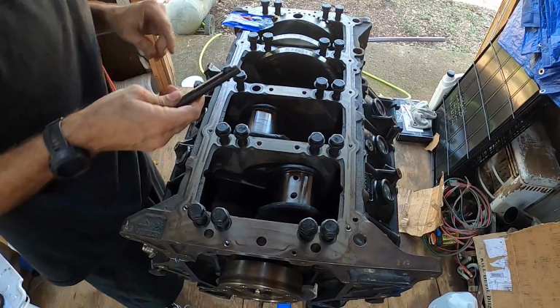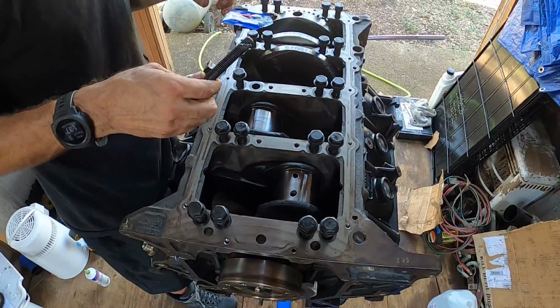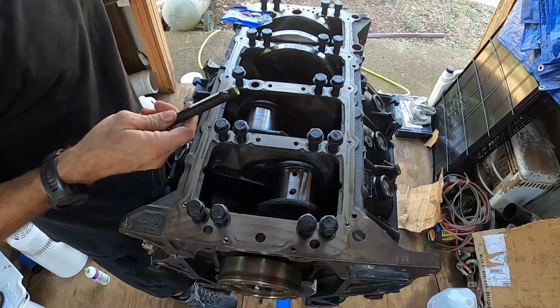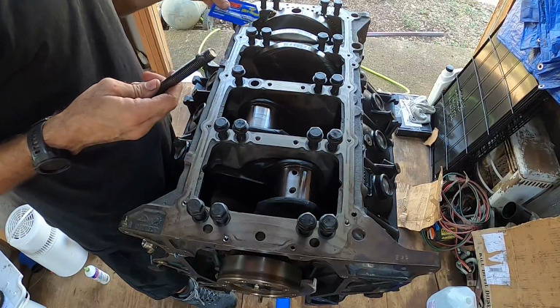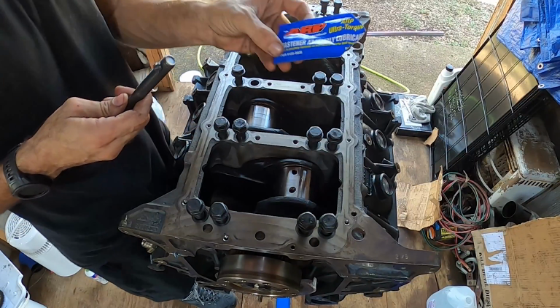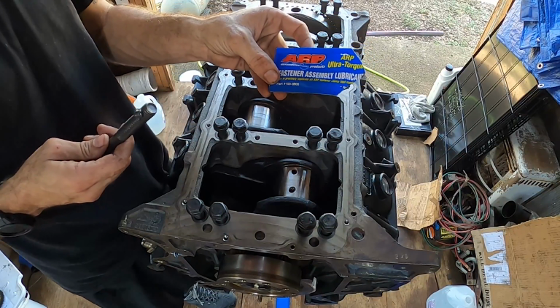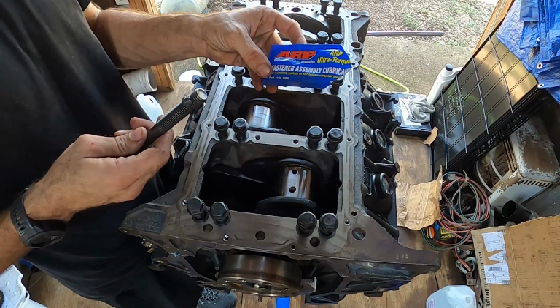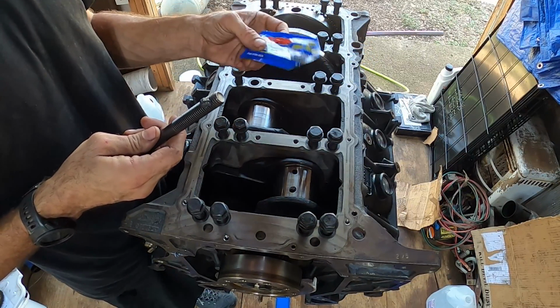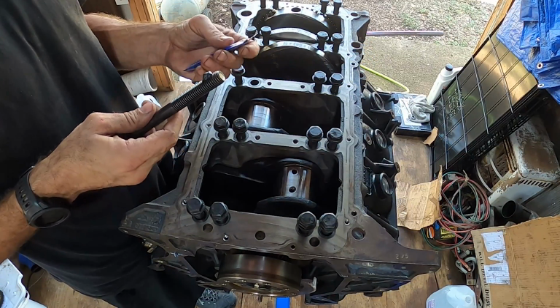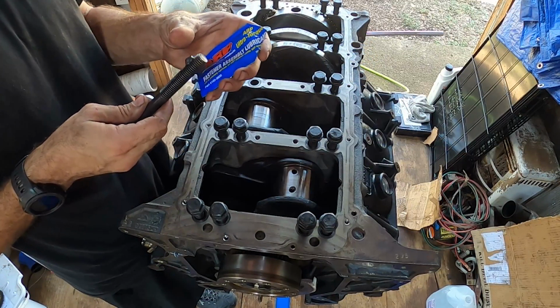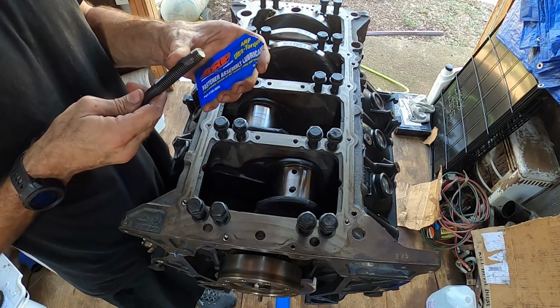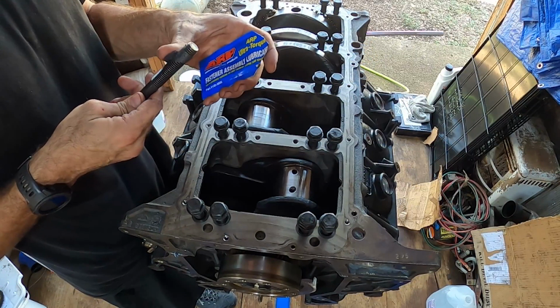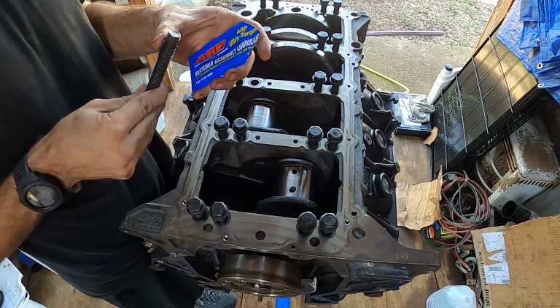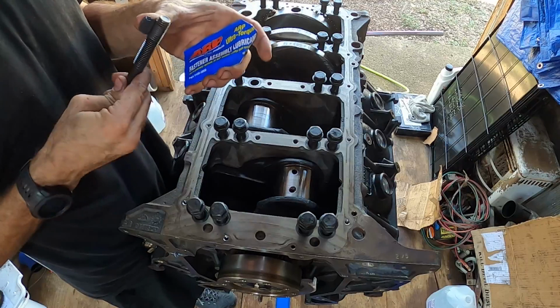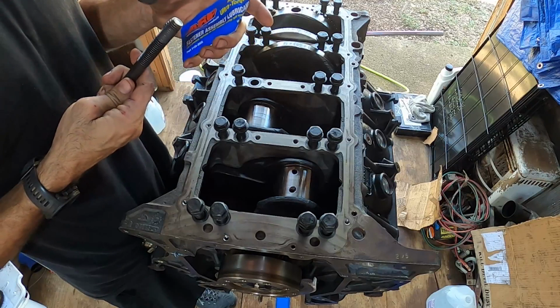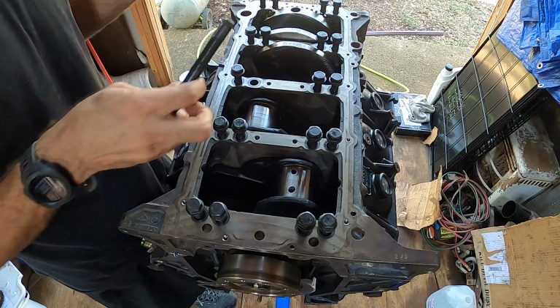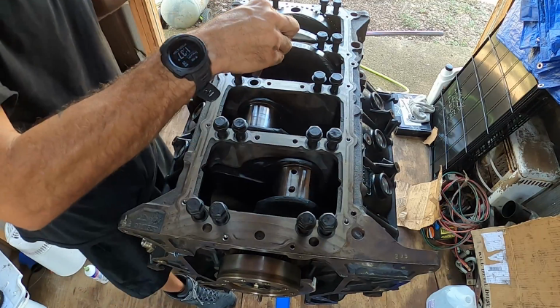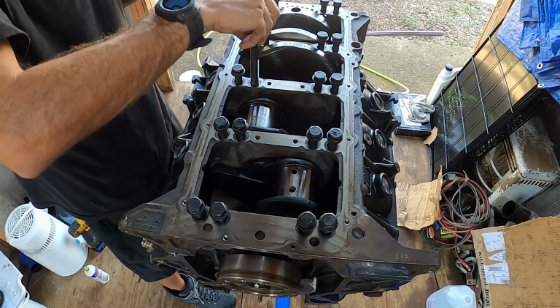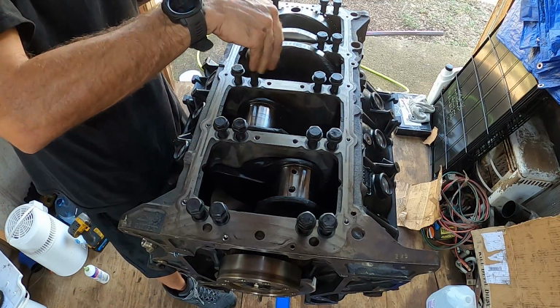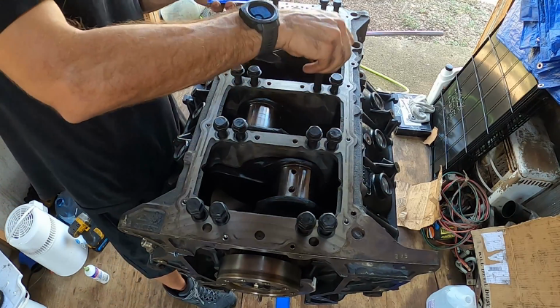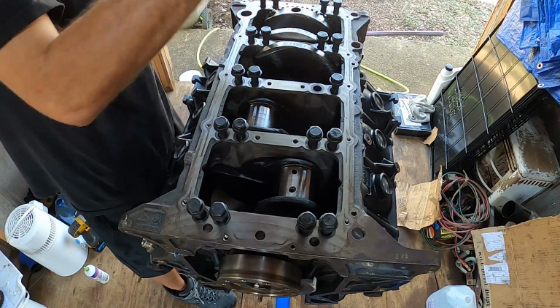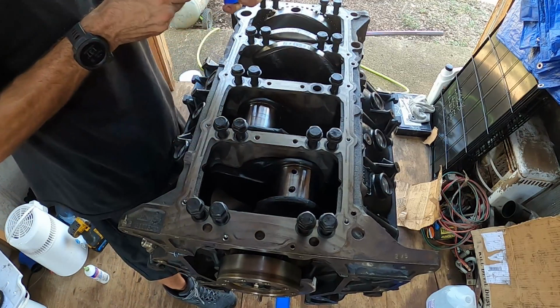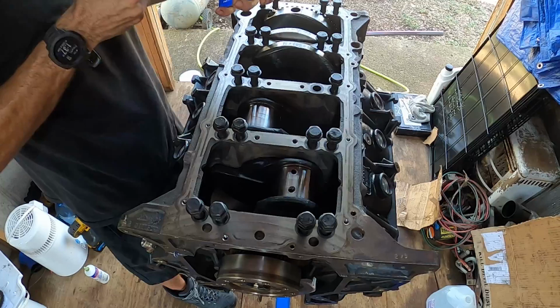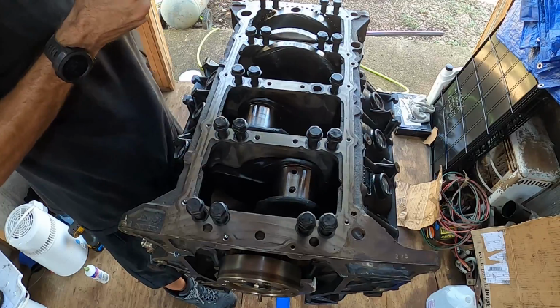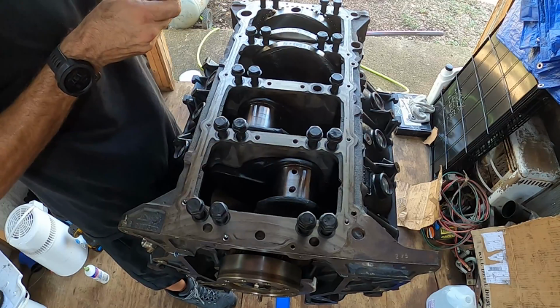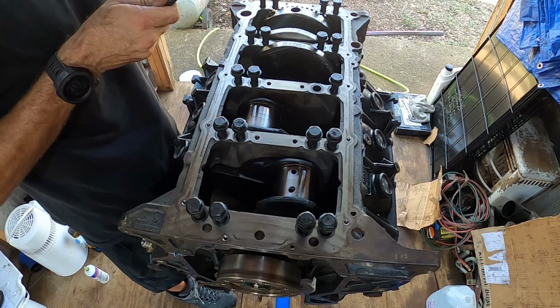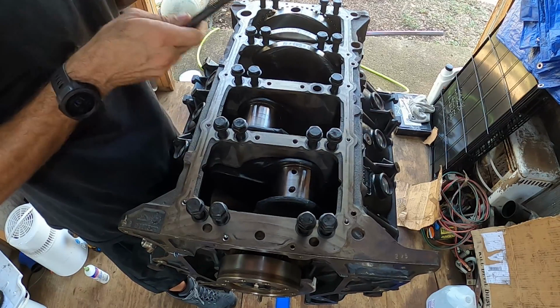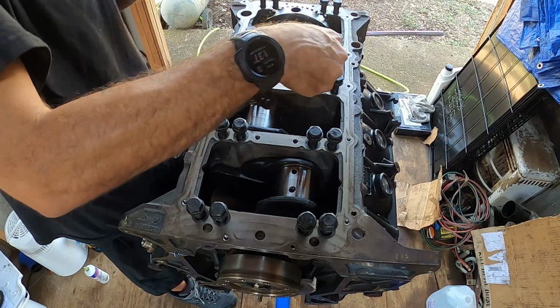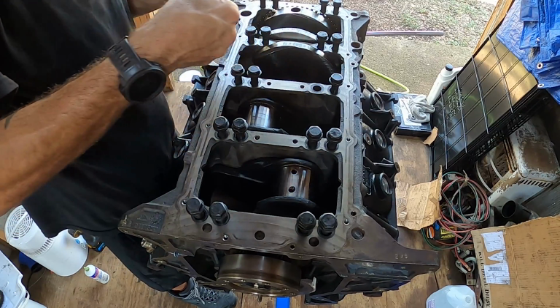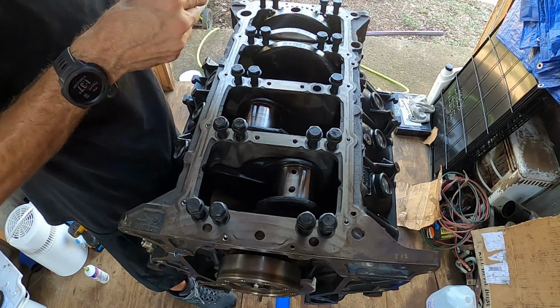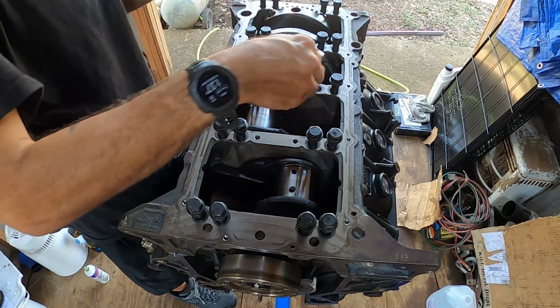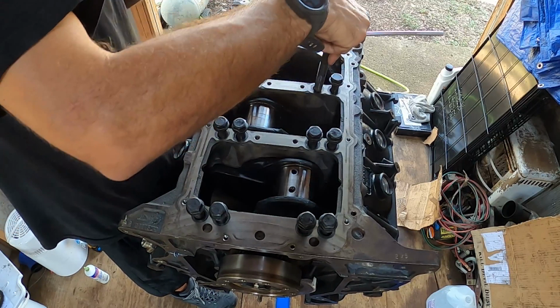All right, super friends. We're going to use some ARP fastener lube for these threads, and I'm just going to go ahead and hit all these real quick. That's probably way too much.